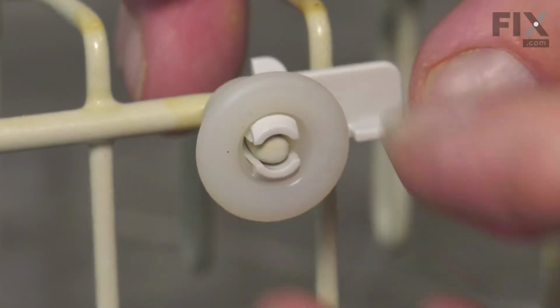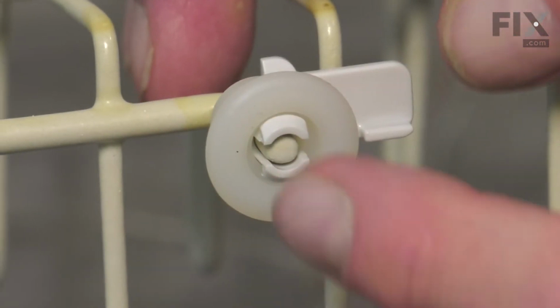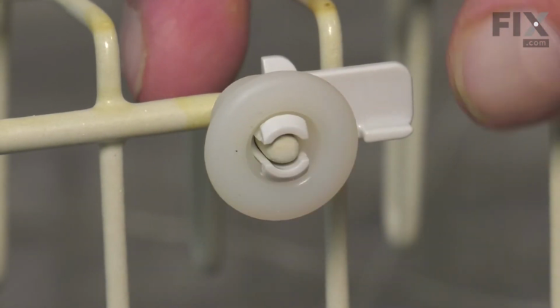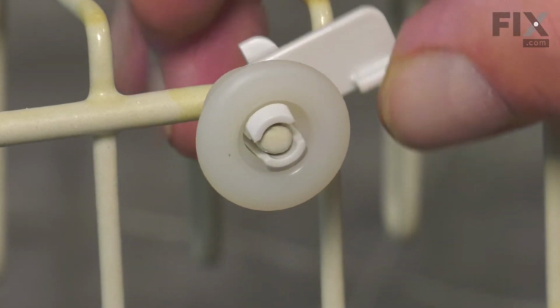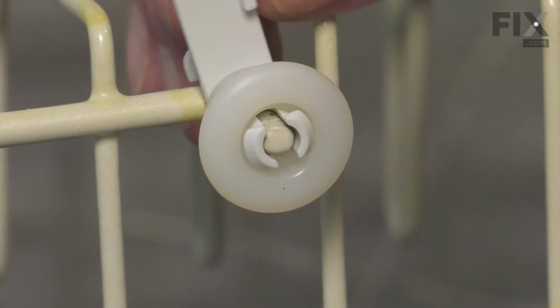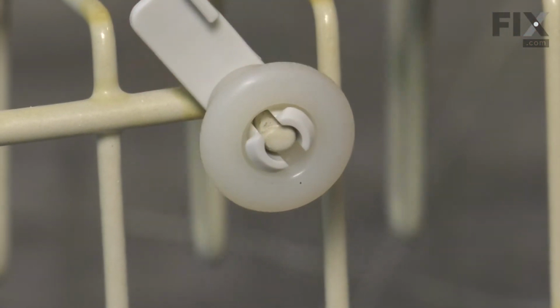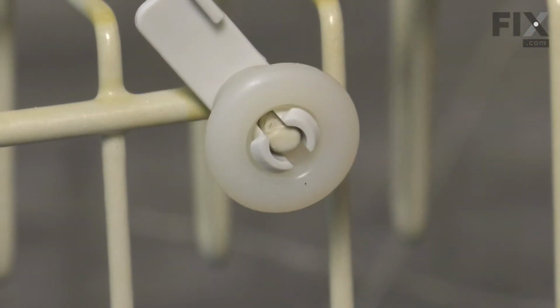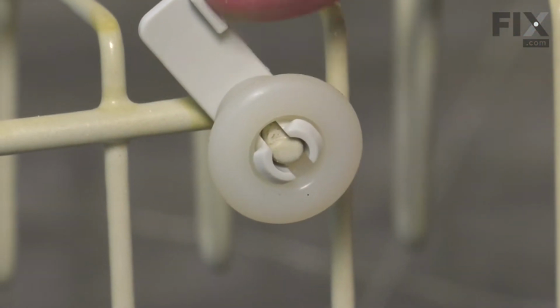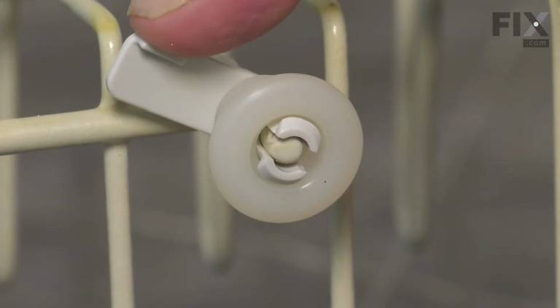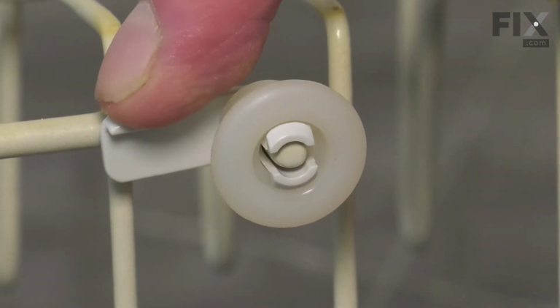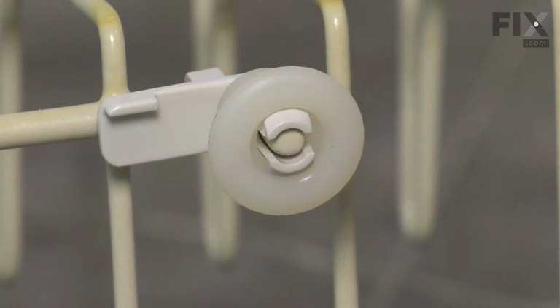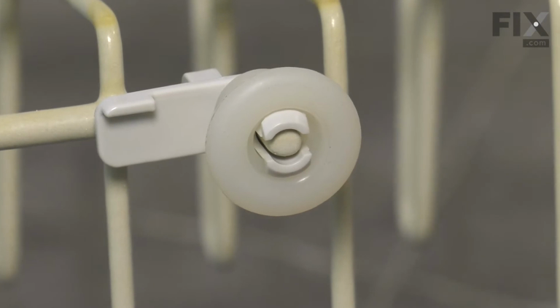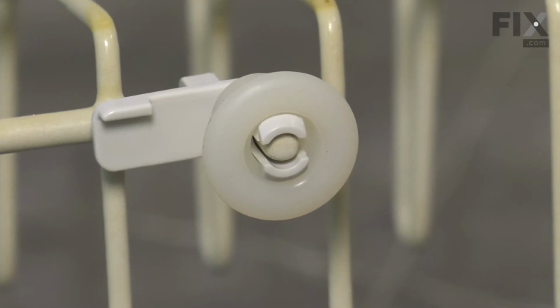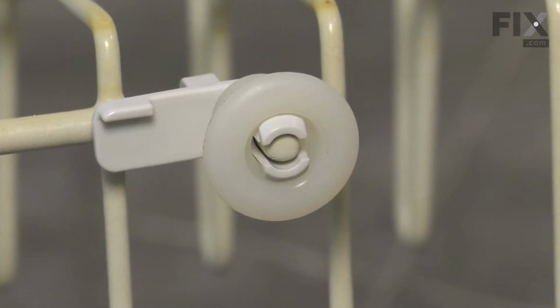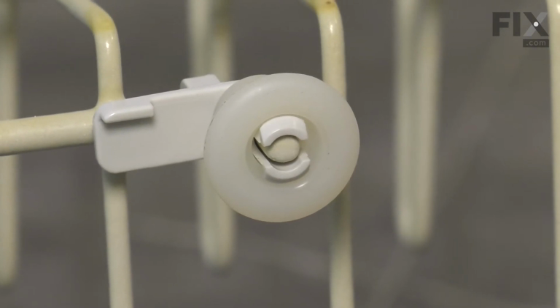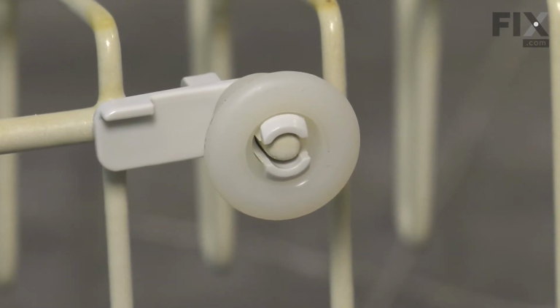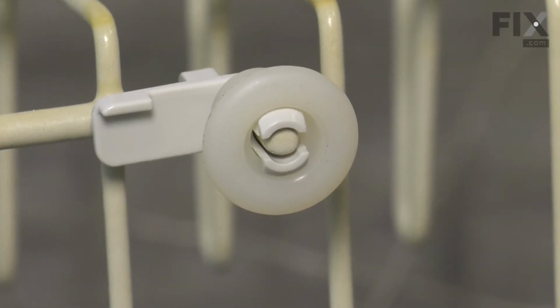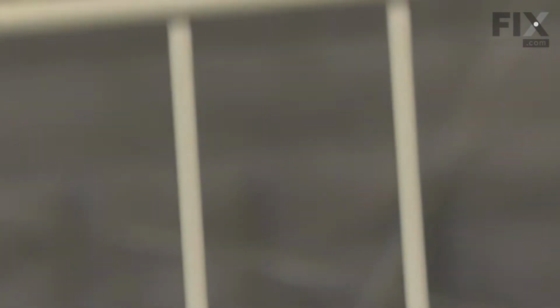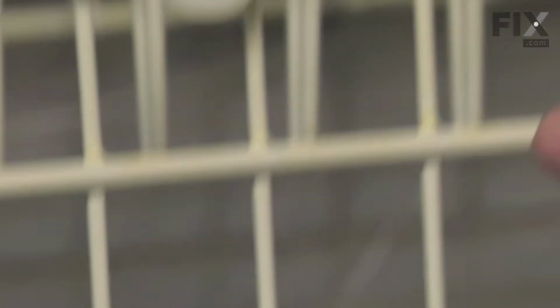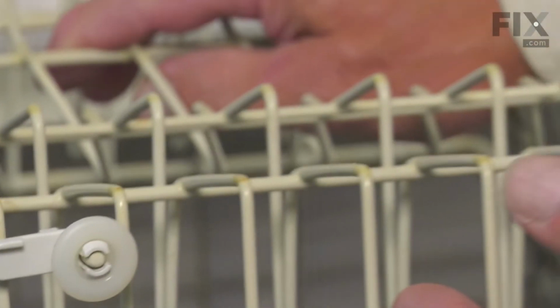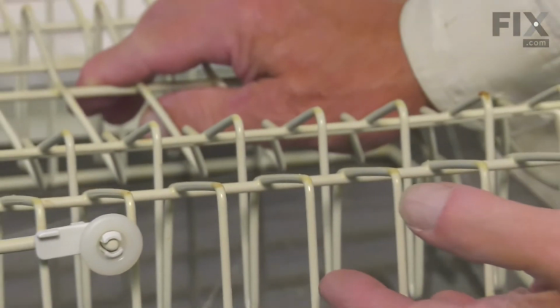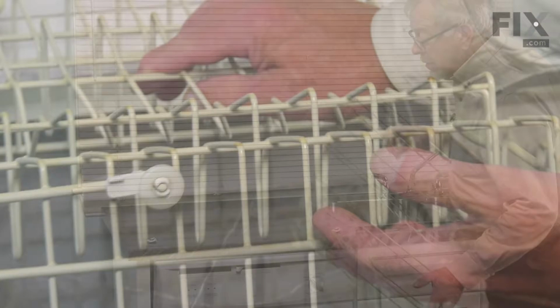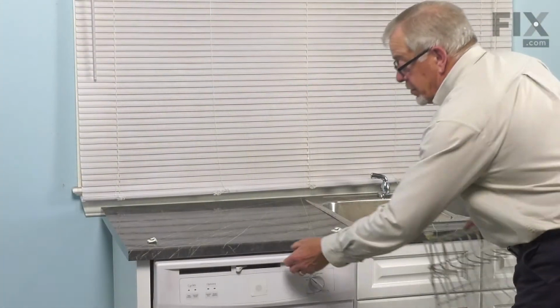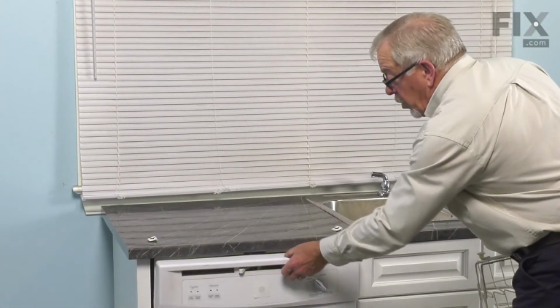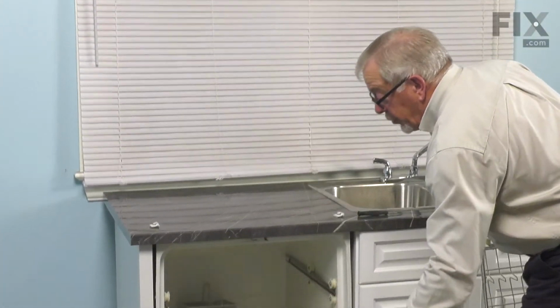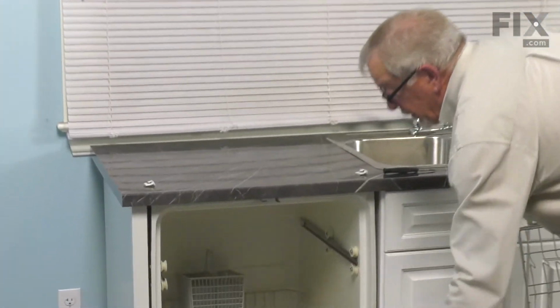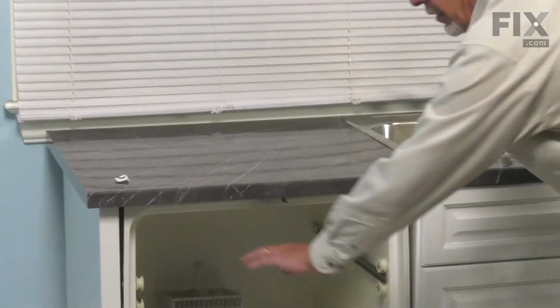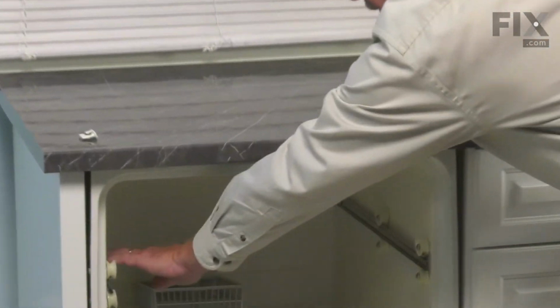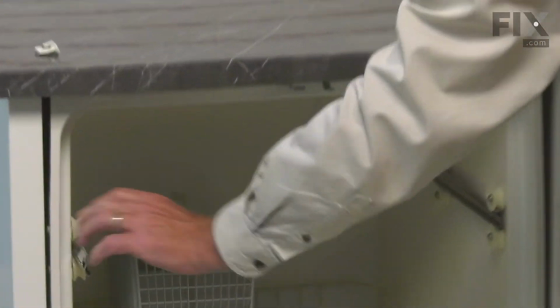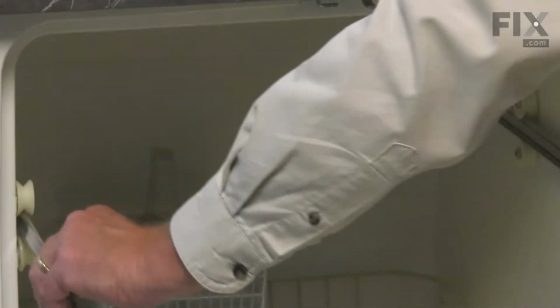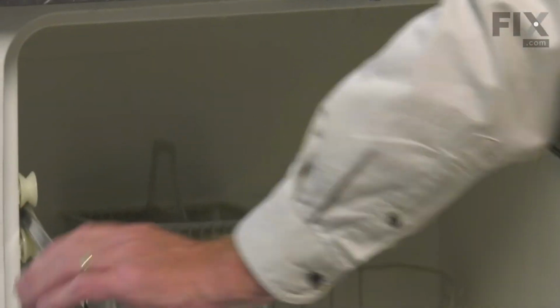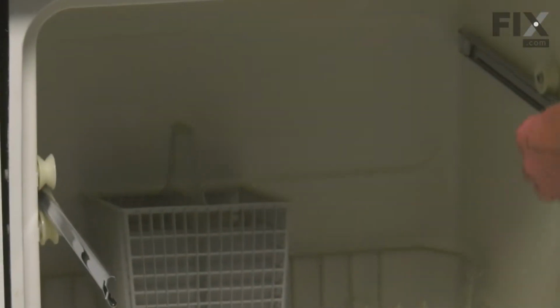Simply push it firmly on, rotate it around and snap it firmly into place. Now we can take that rack and we'll put it back in the dishwasher. Again, we'll open that door up and pull both rails all the way forward.